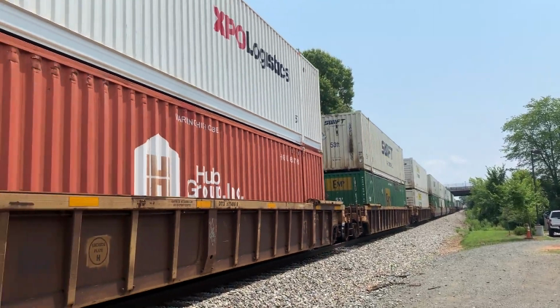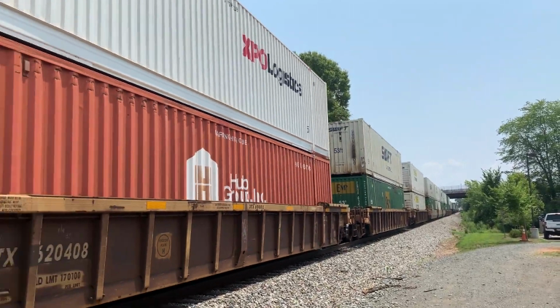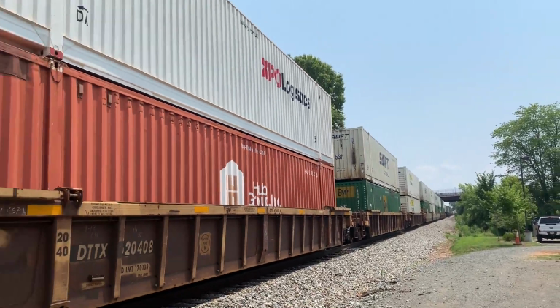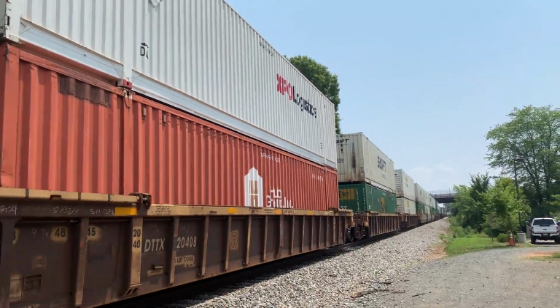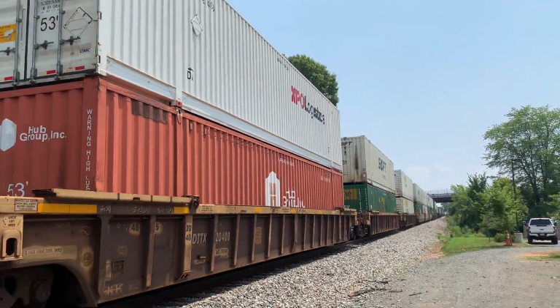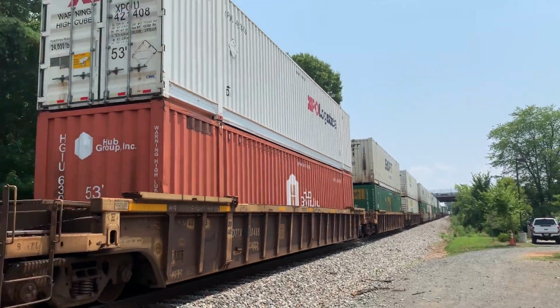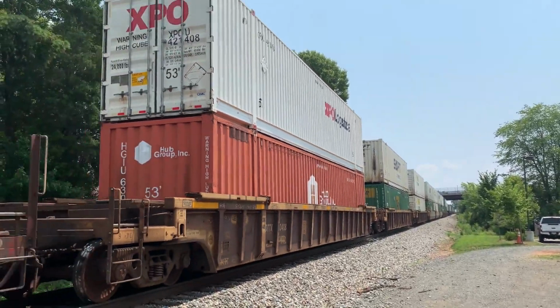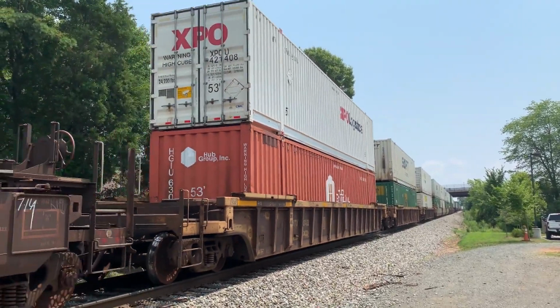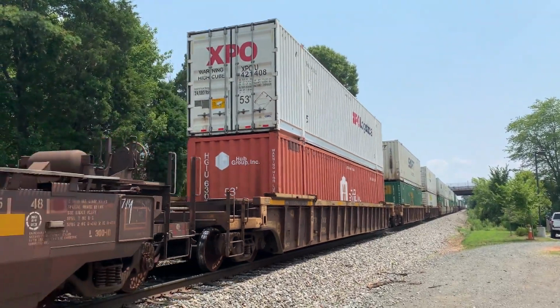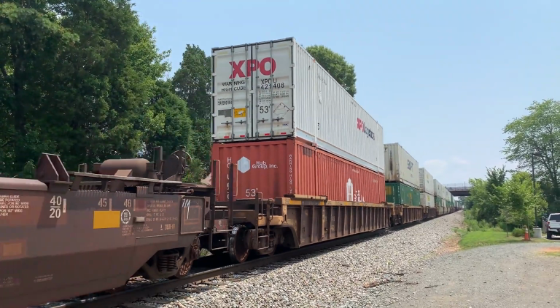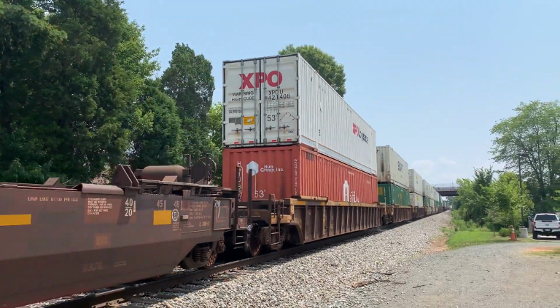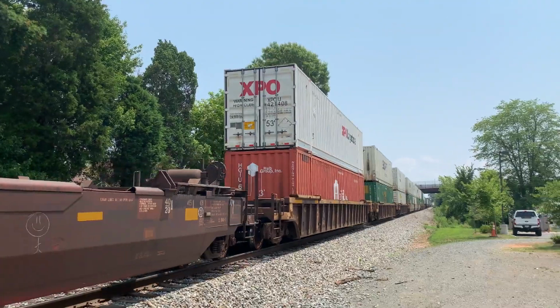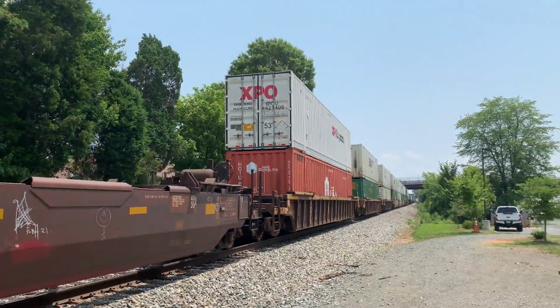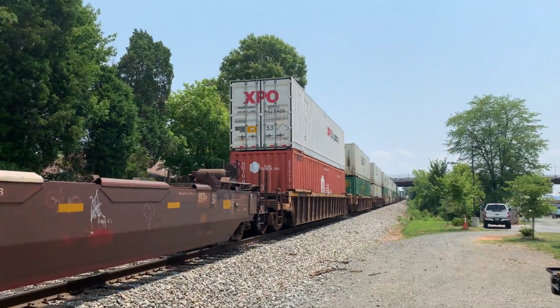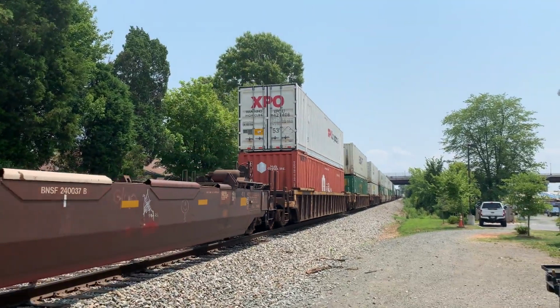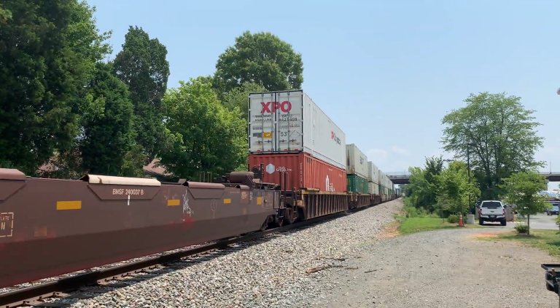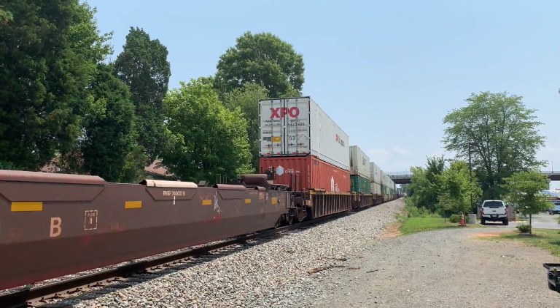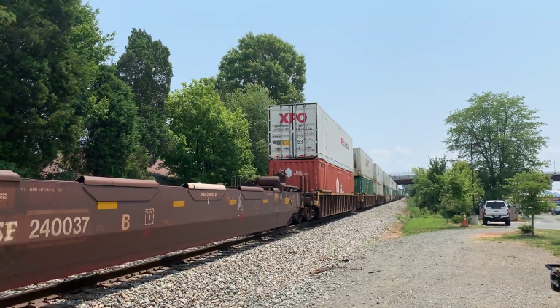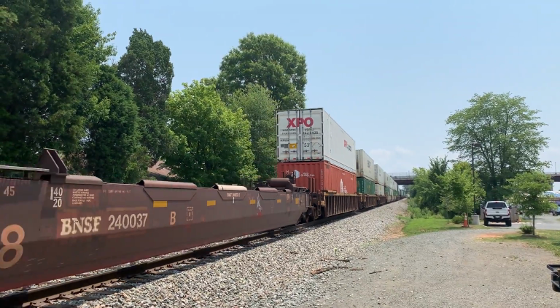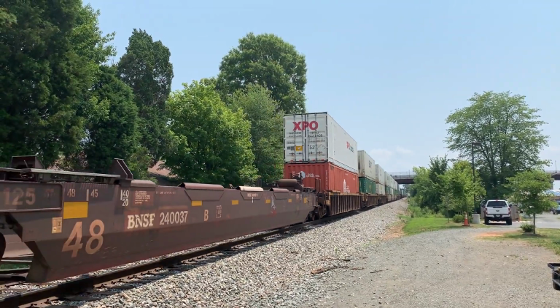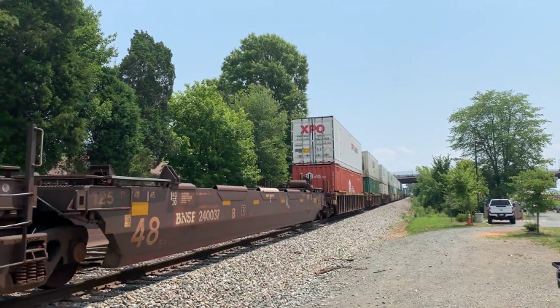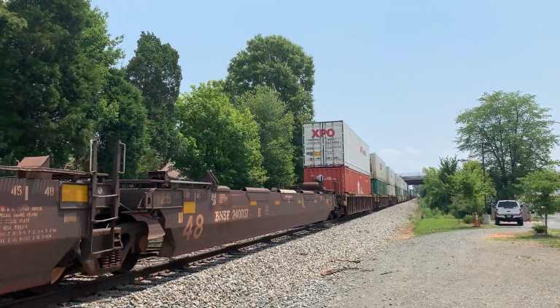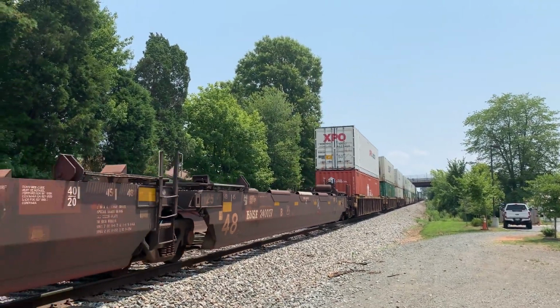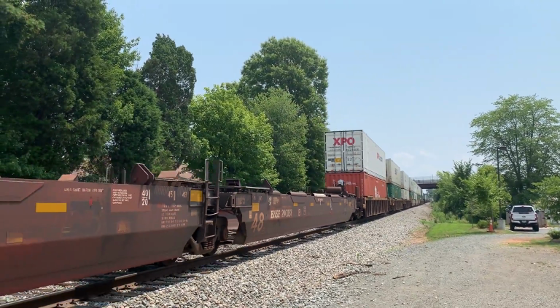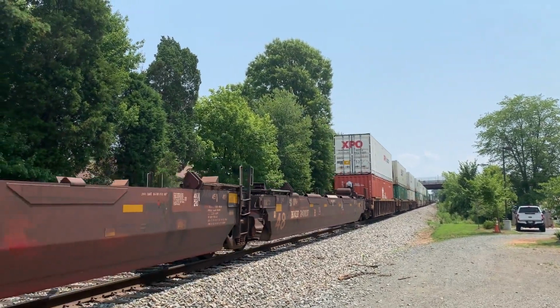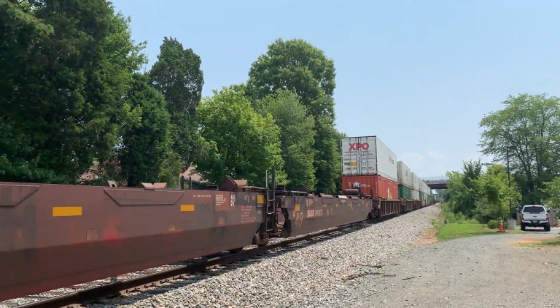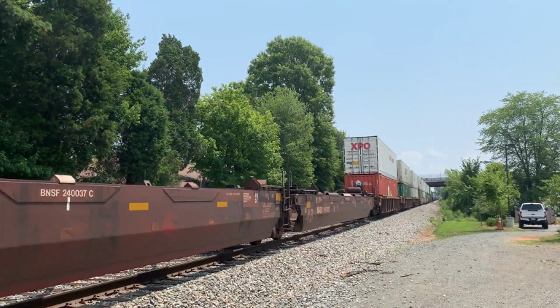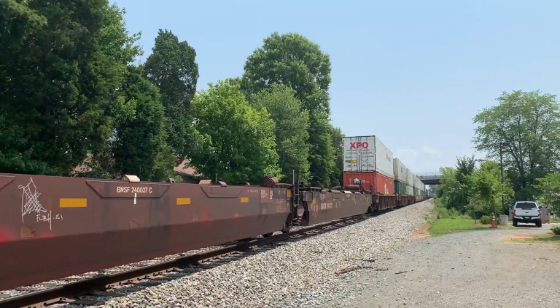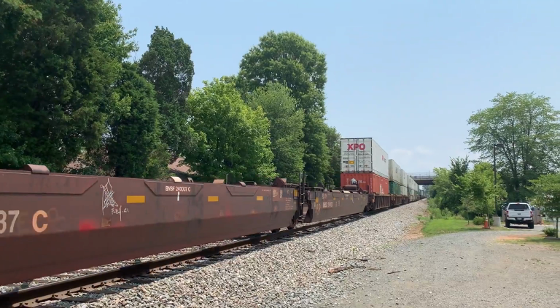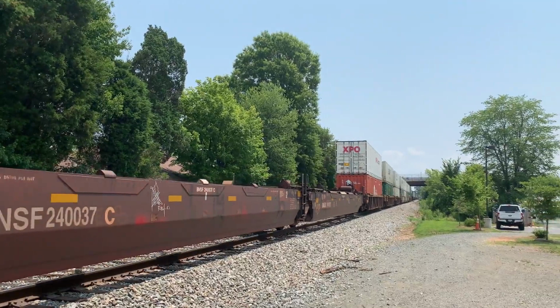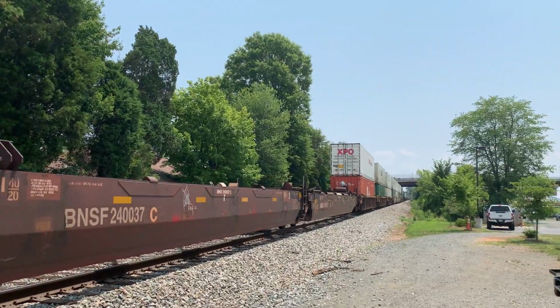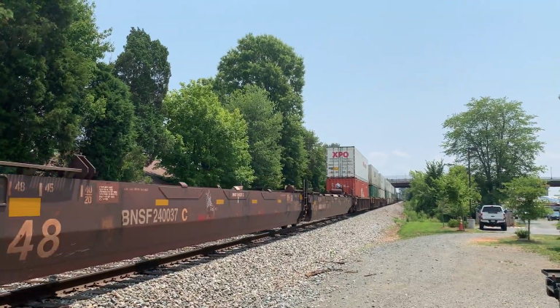We always get one orange container on these trains — always one. It's kind of interesting. That's probably just a coincidence.